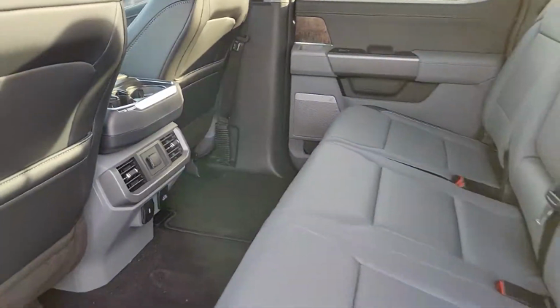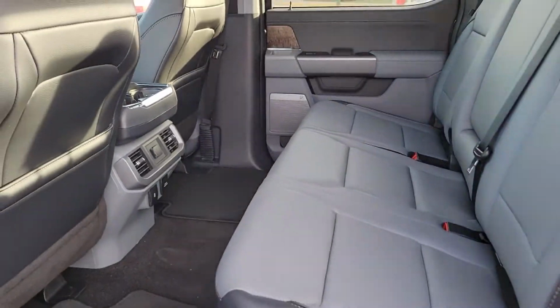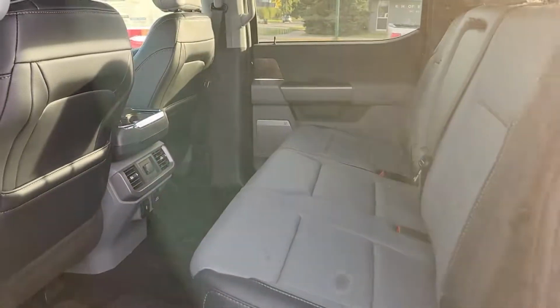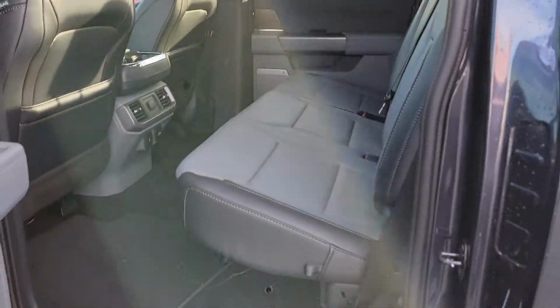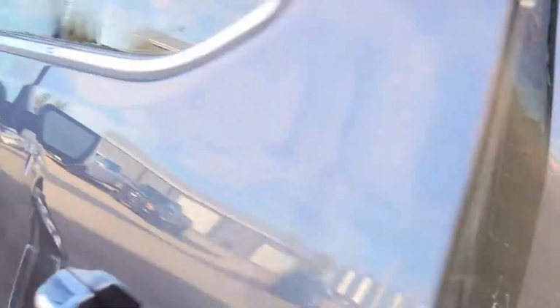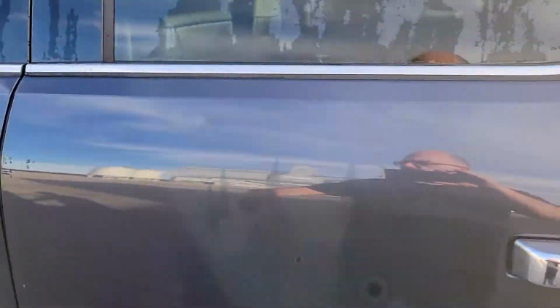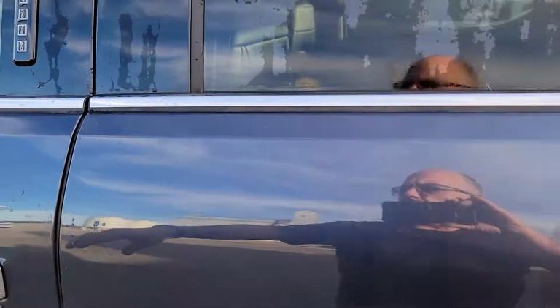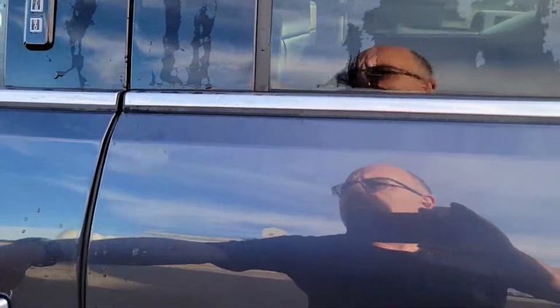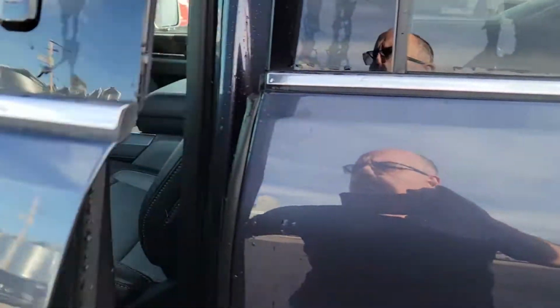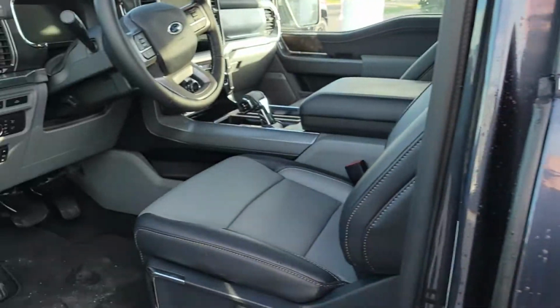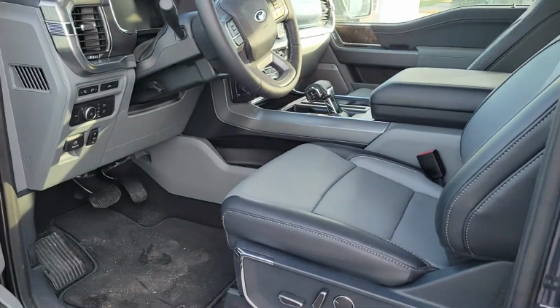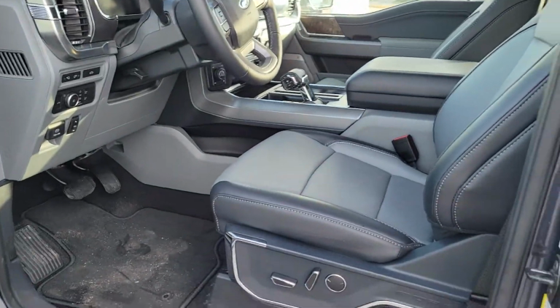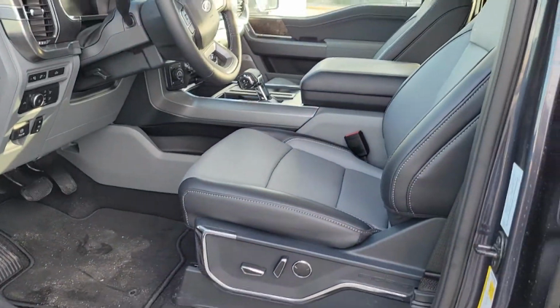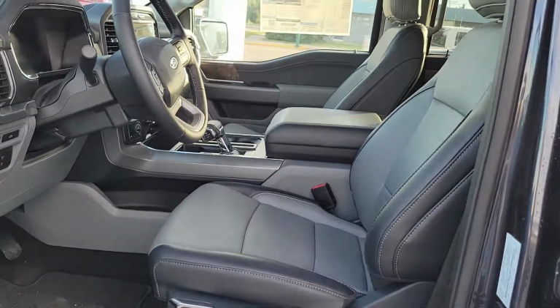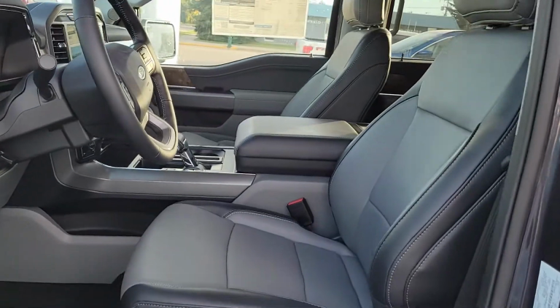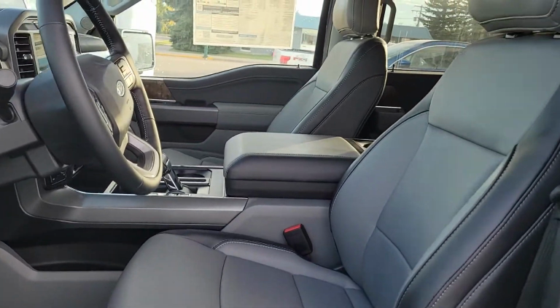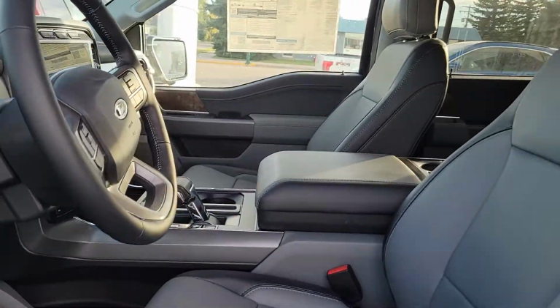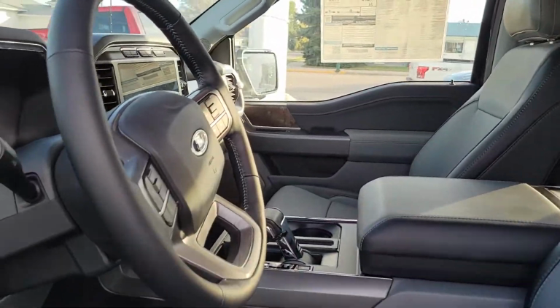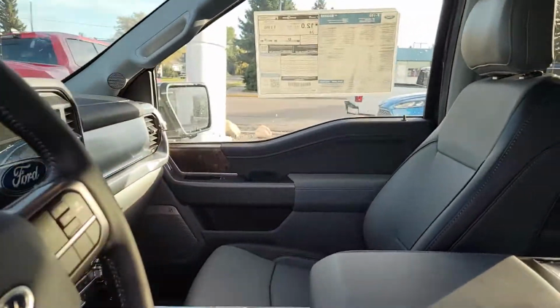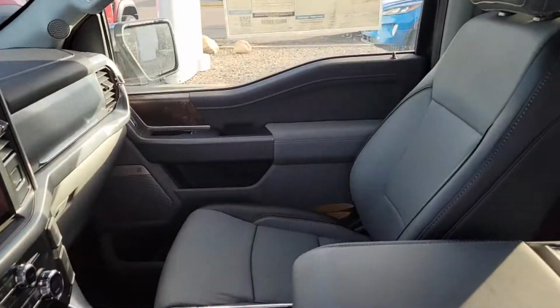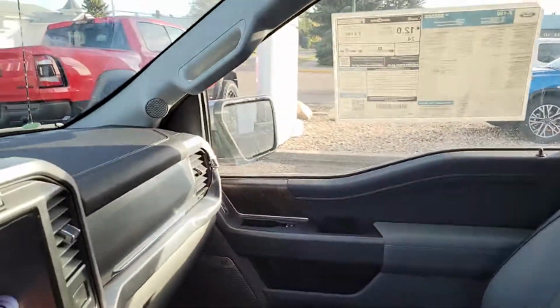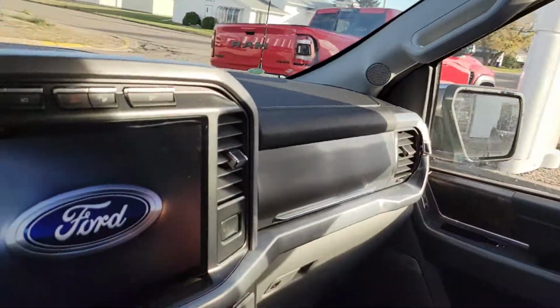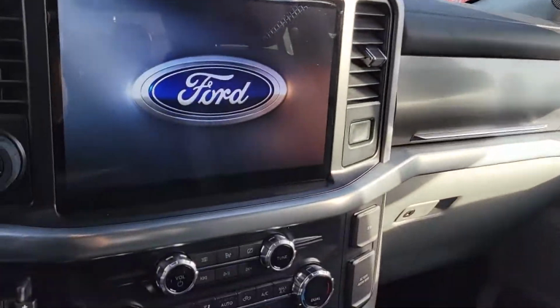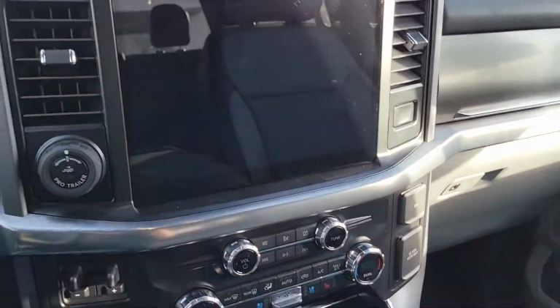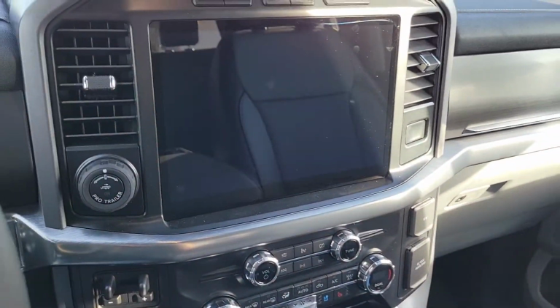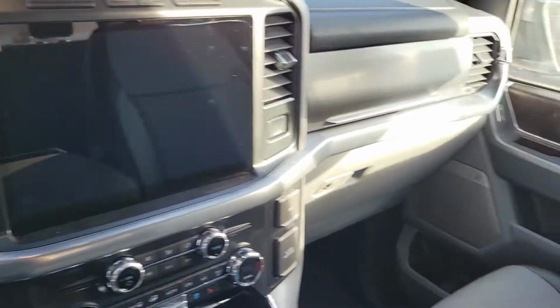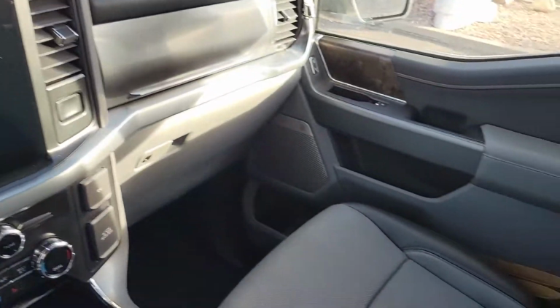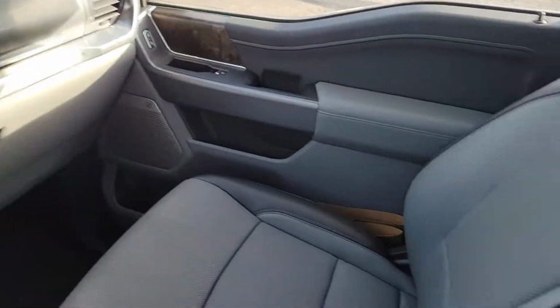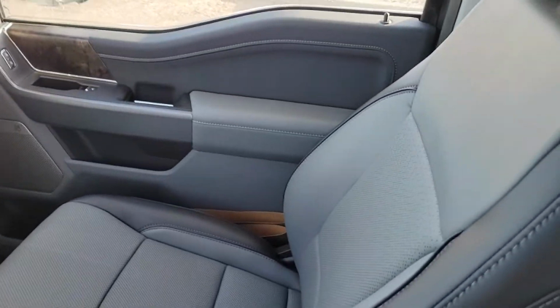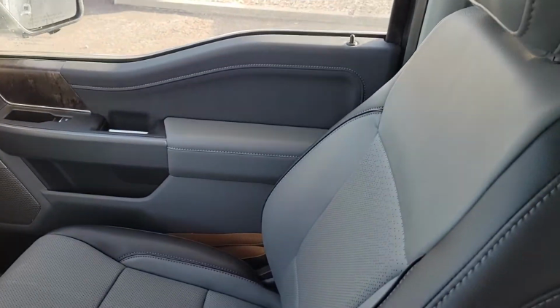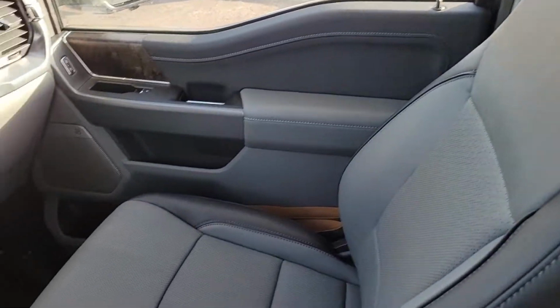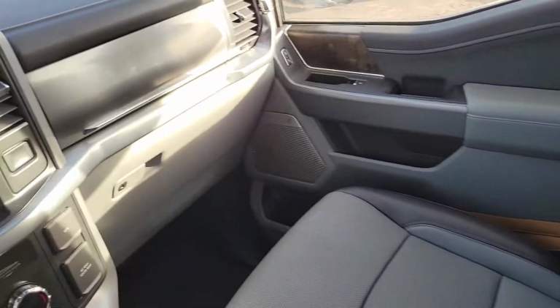Jump in the front here — I really like this two-tone design with the grey myself.